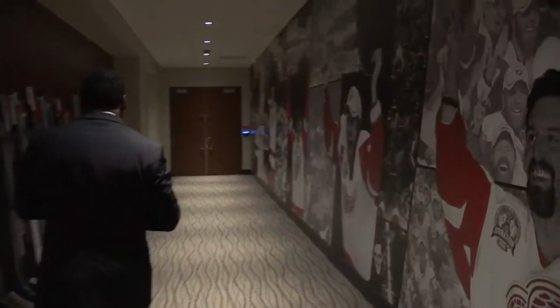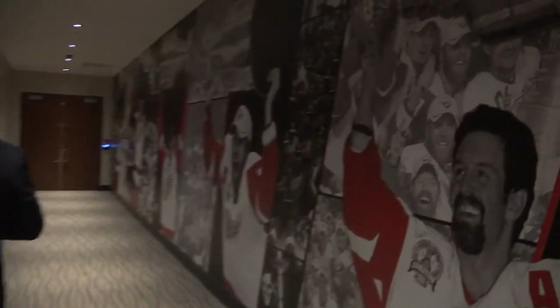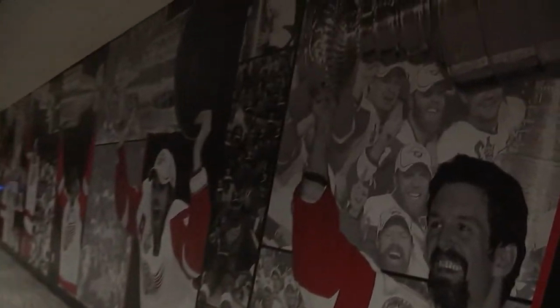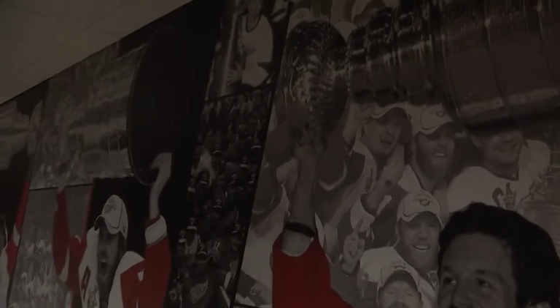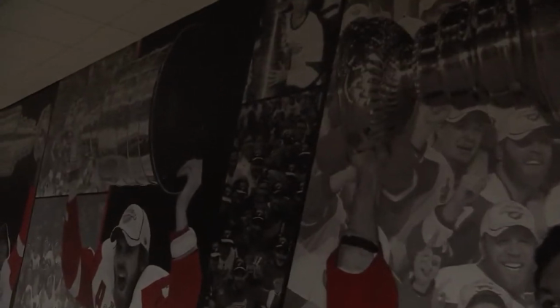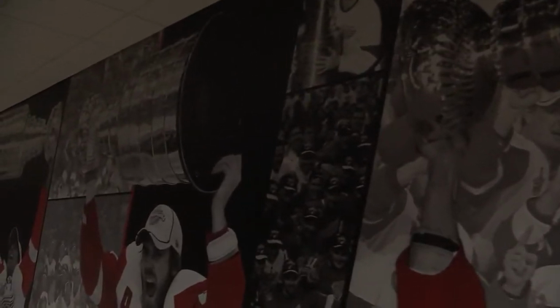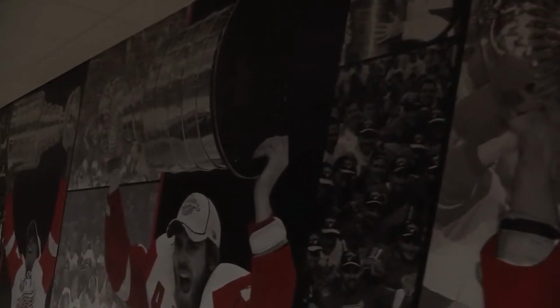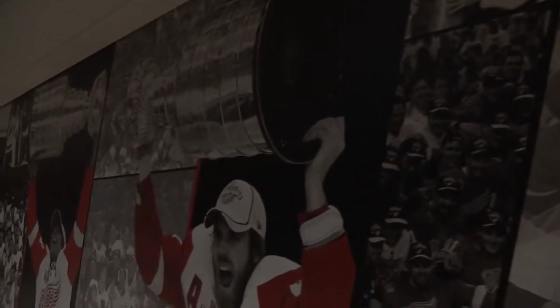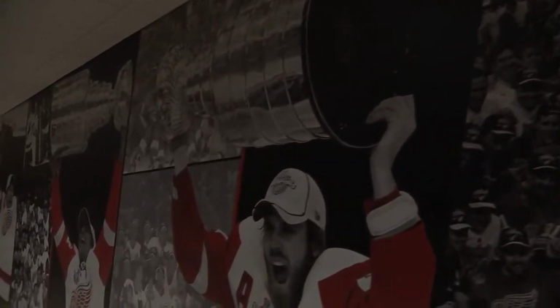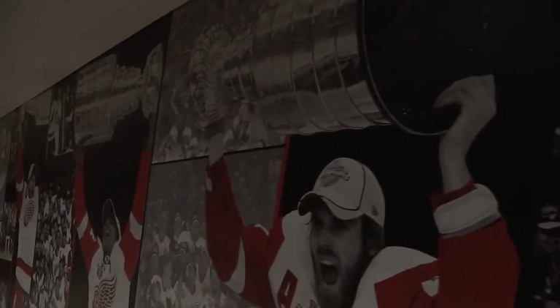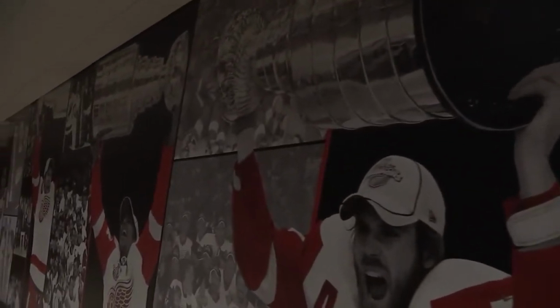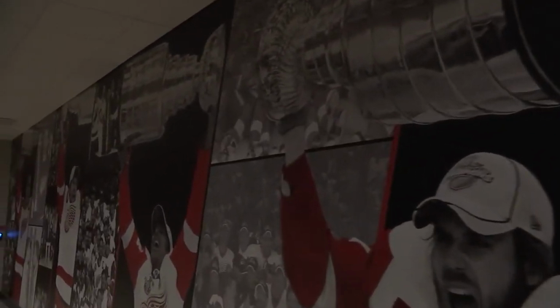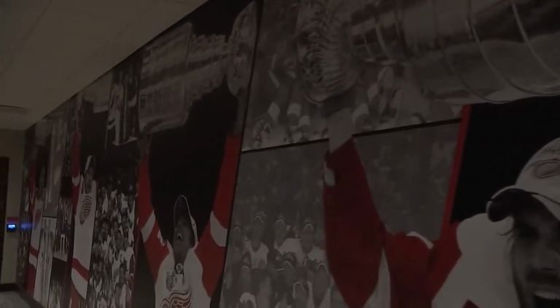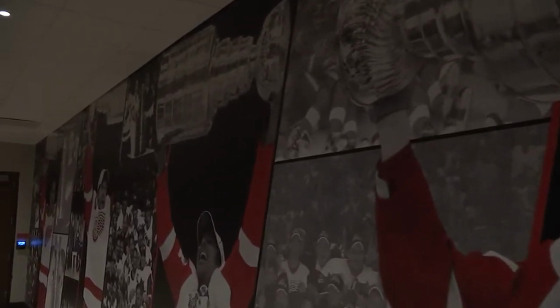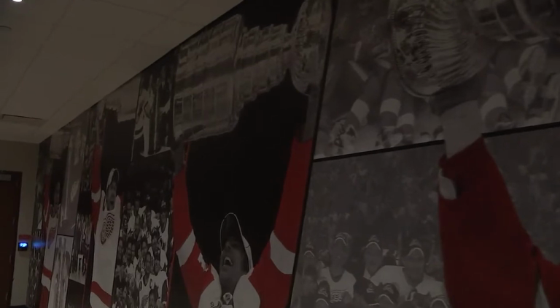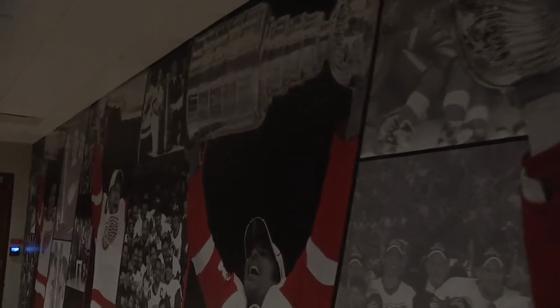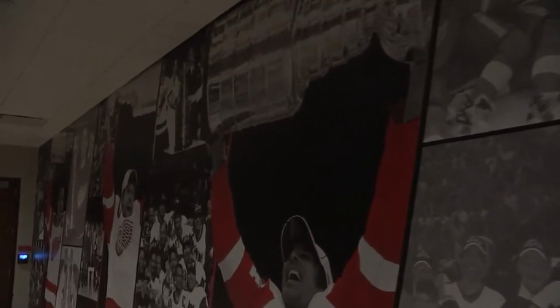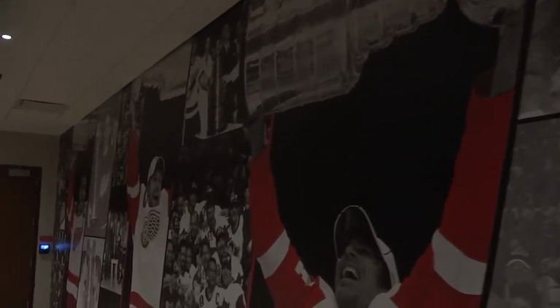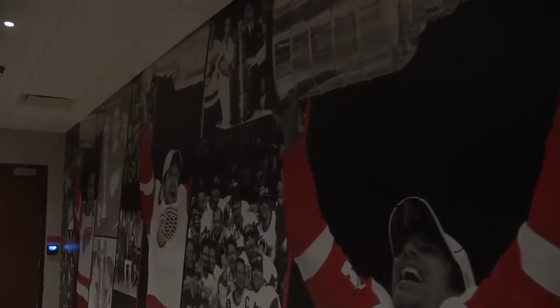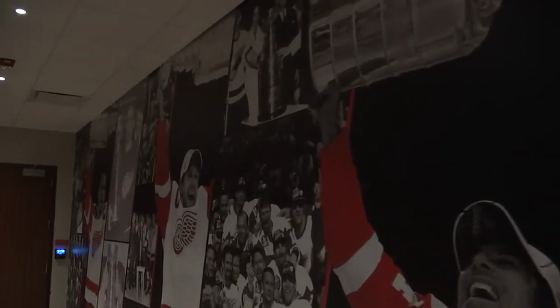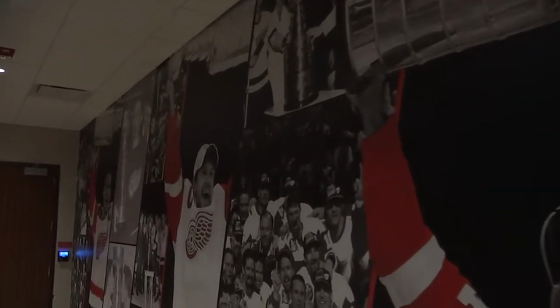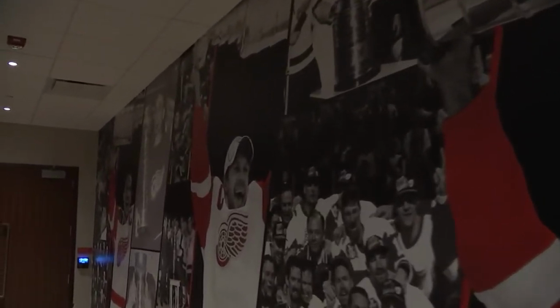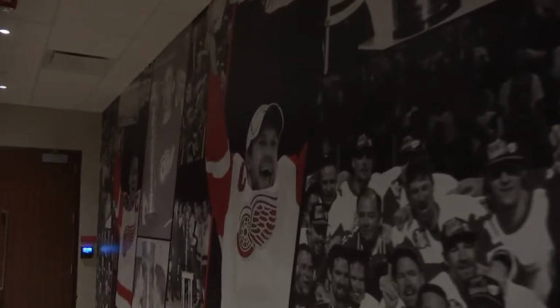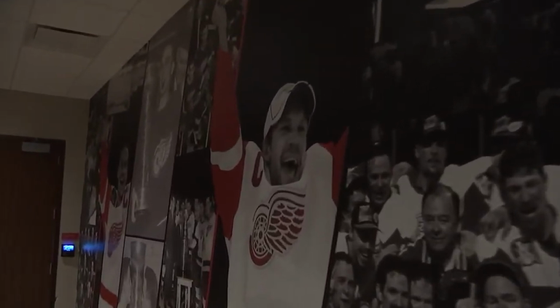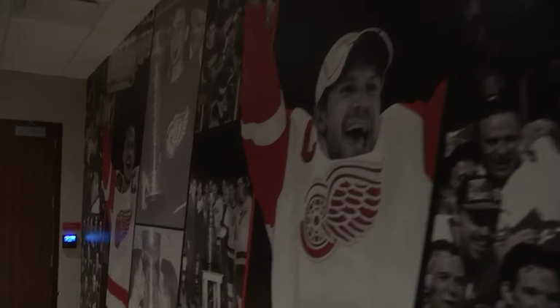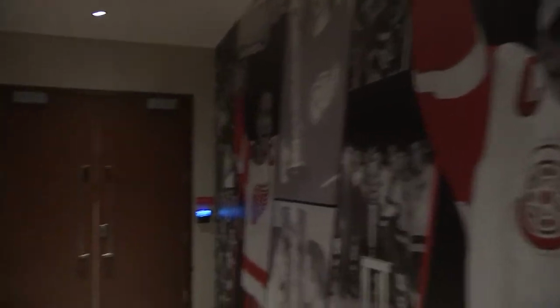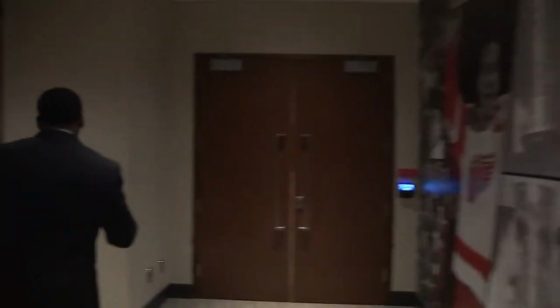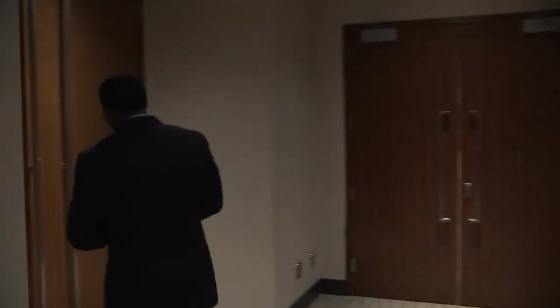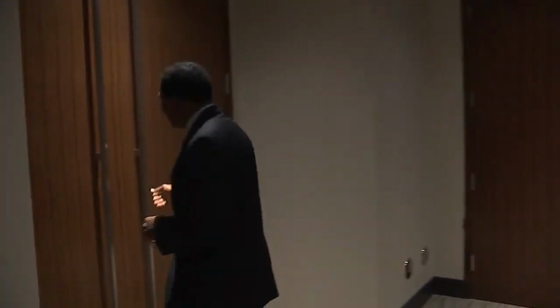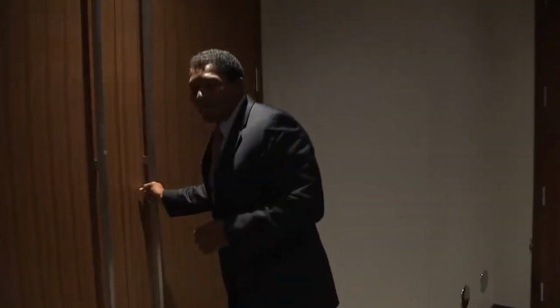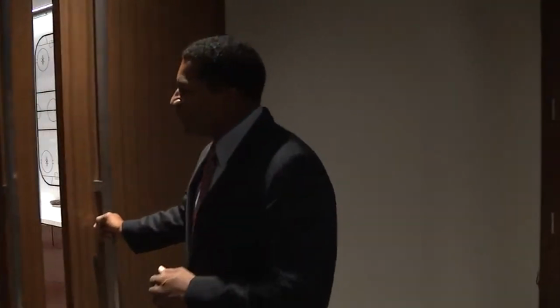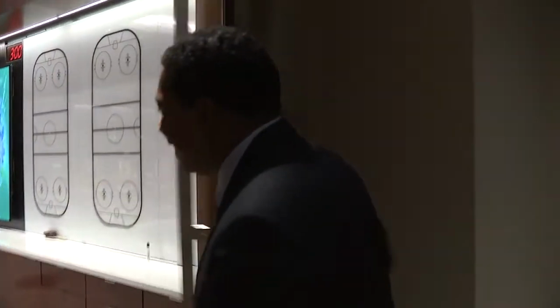Now back at Joe Lewis Arena, outside the dressing room, you found a tribute to the Red Wings history with former Wings lifting the Stanley Cup. You've got the same thing outside the dressing room here, because you certainly want to keep that heritage and that winning tradition intact for all those who walk in.